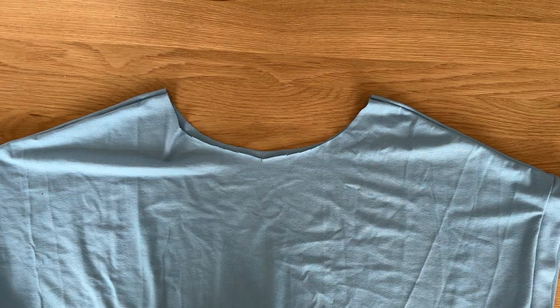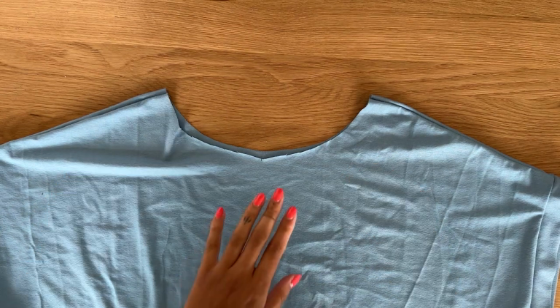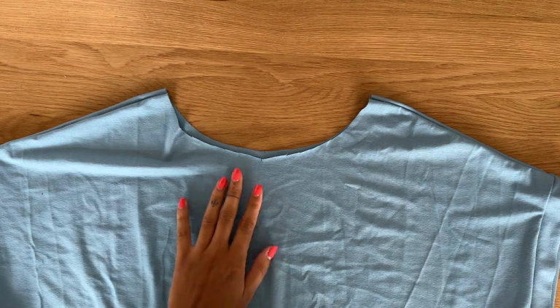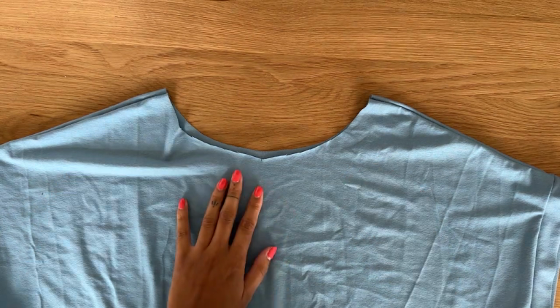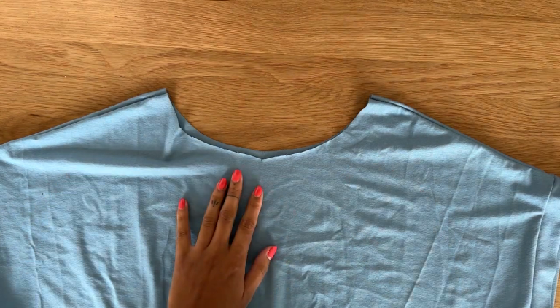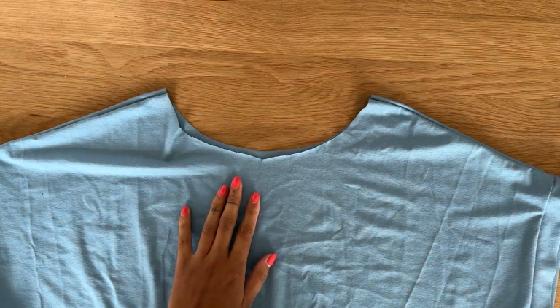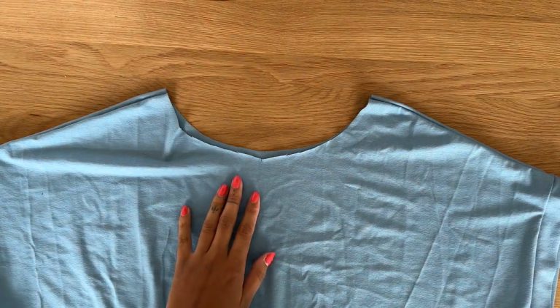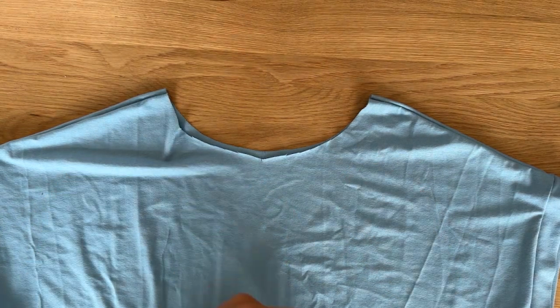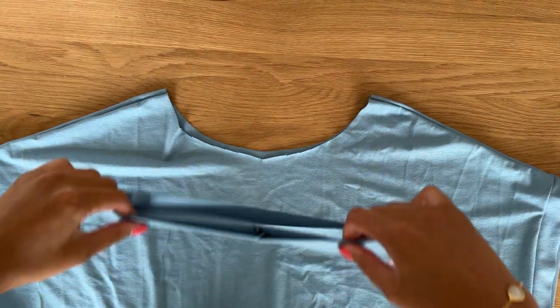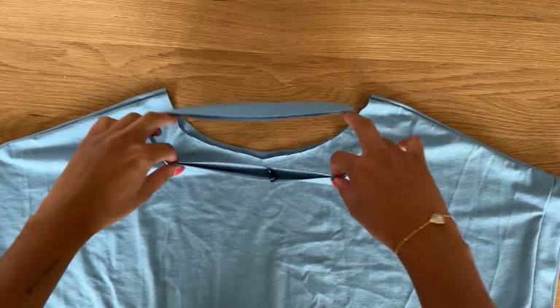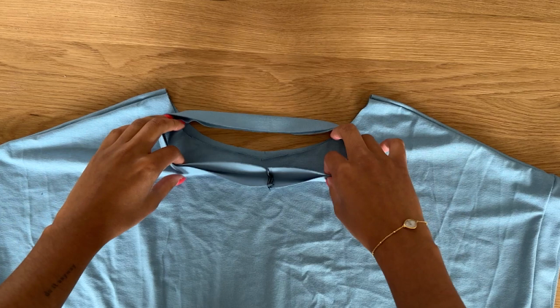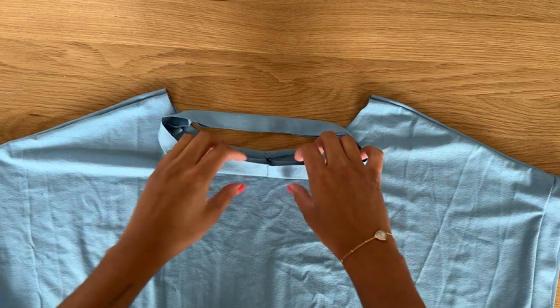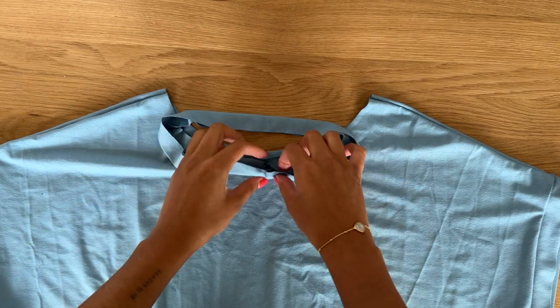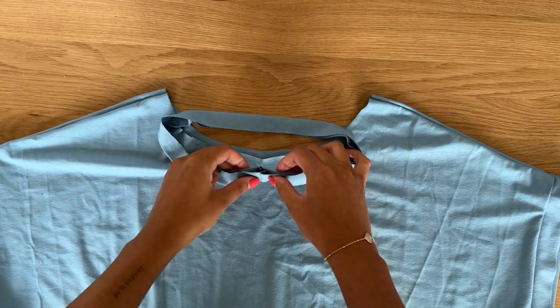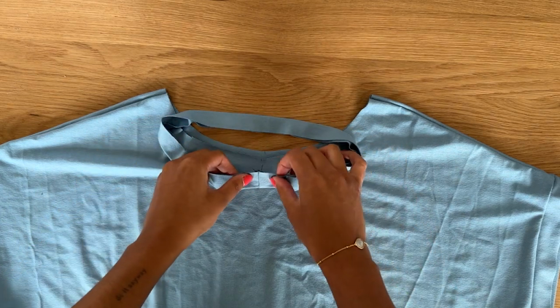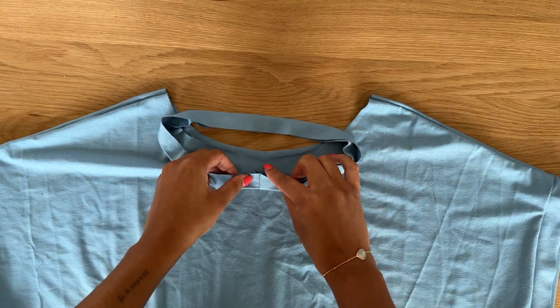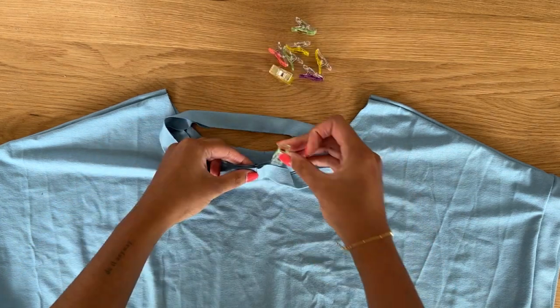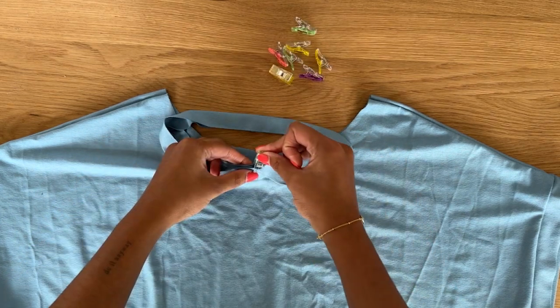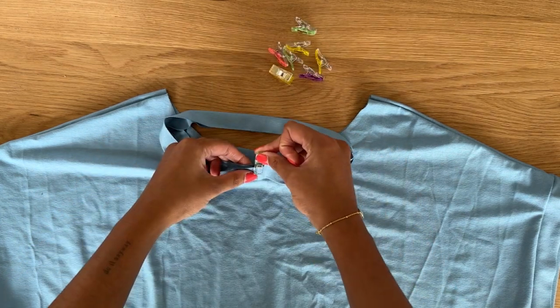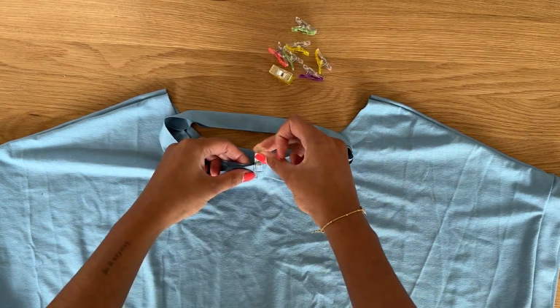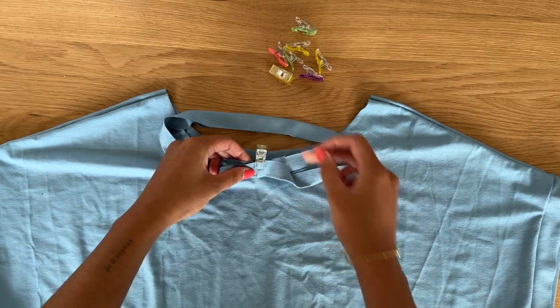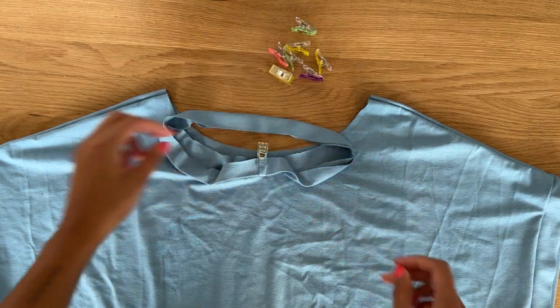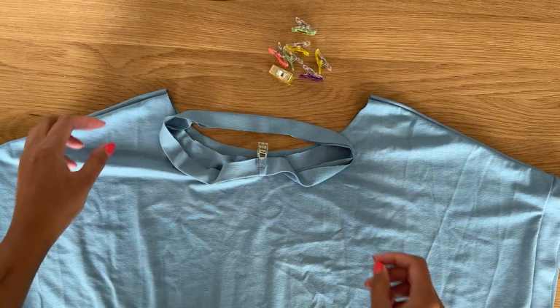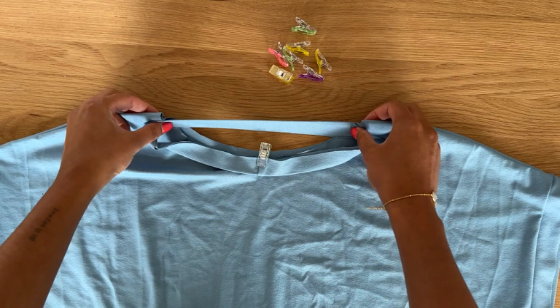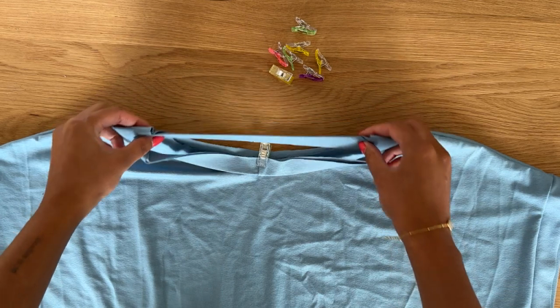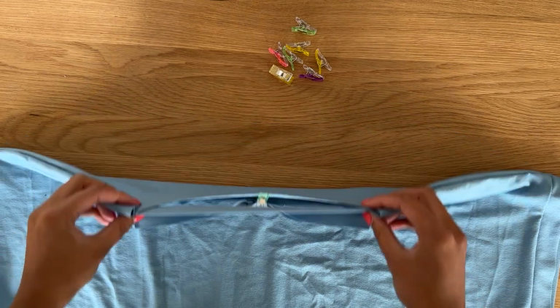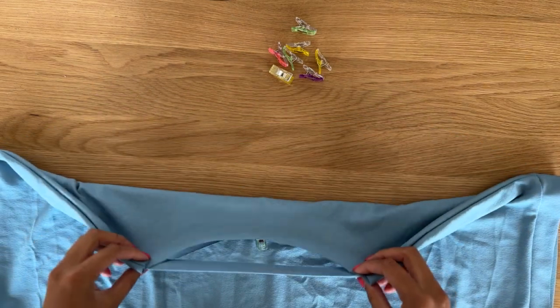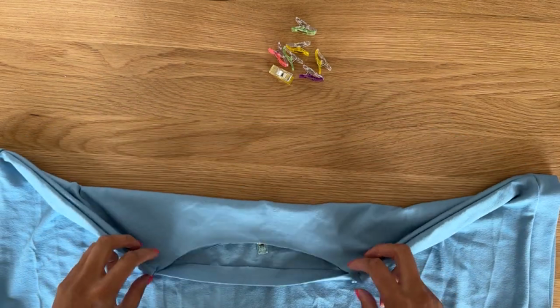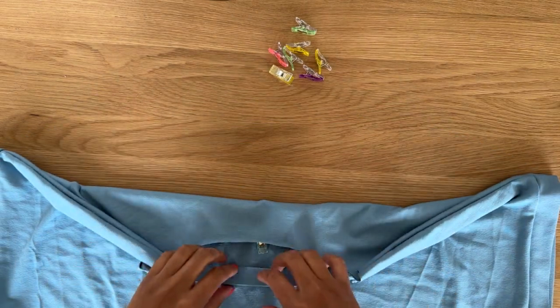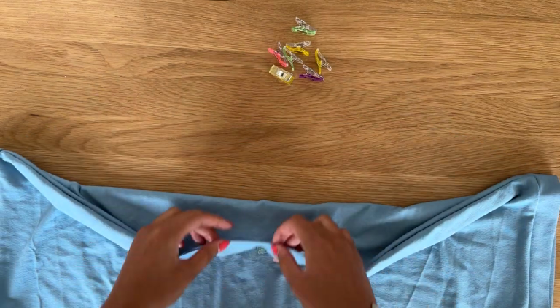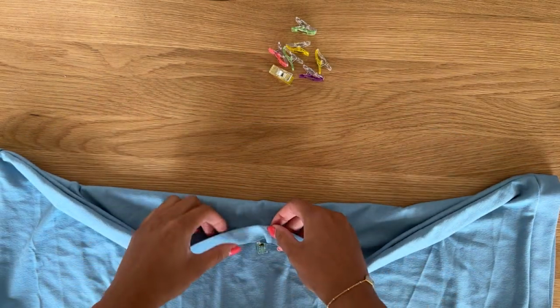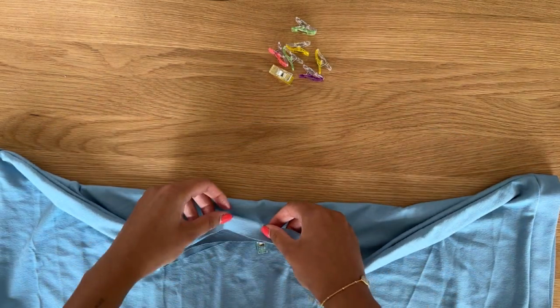With right sides together and raw edges aligned, we're going to align the neckband with the front and back neckline. I like to start with the neckband seam aligned with the center back notch and then pin the center front together.